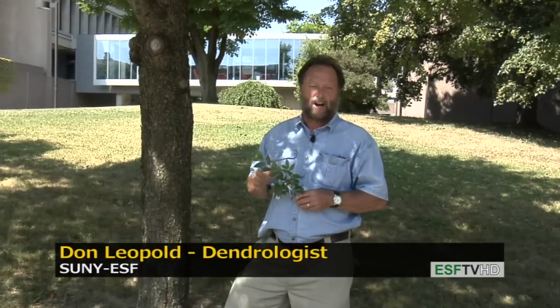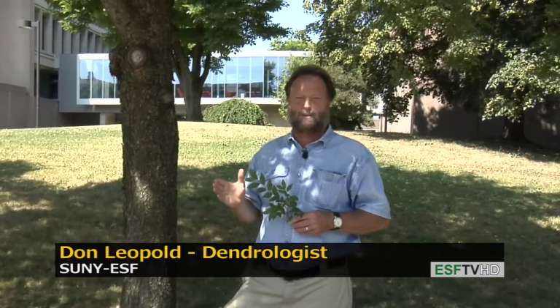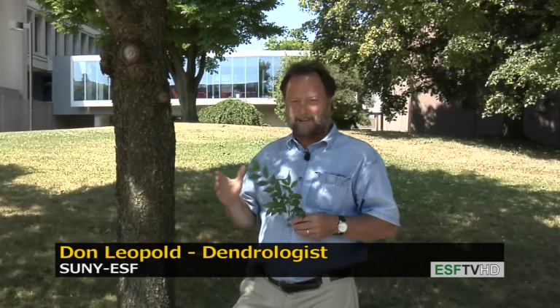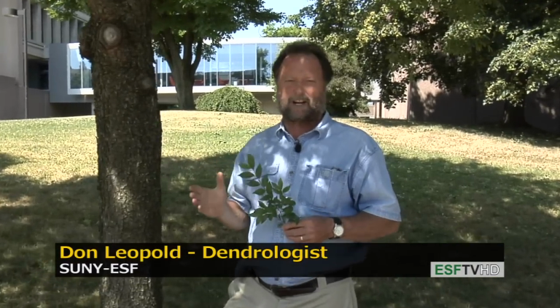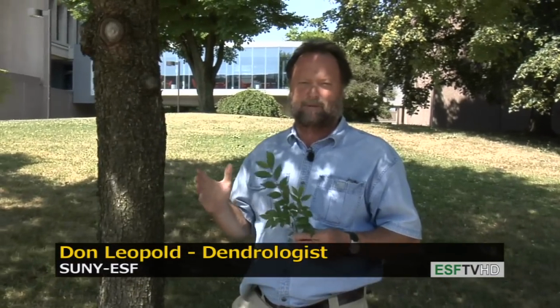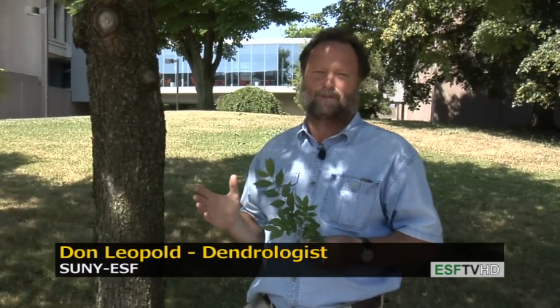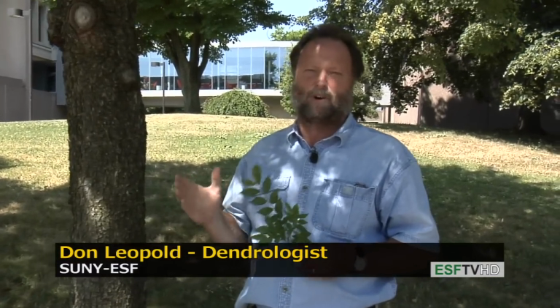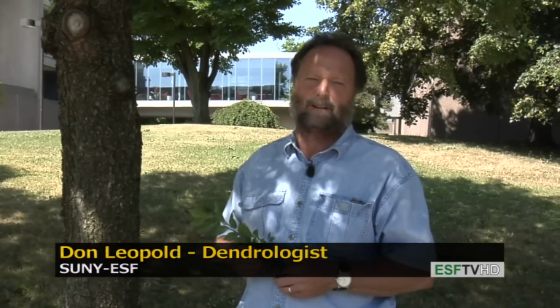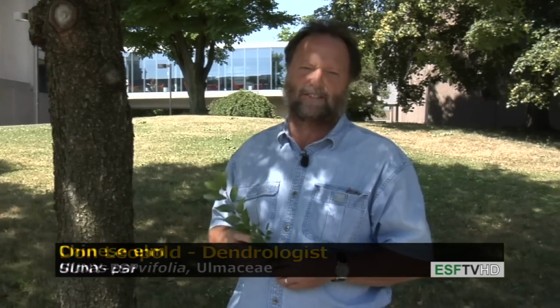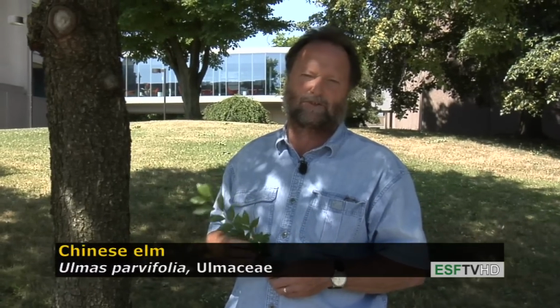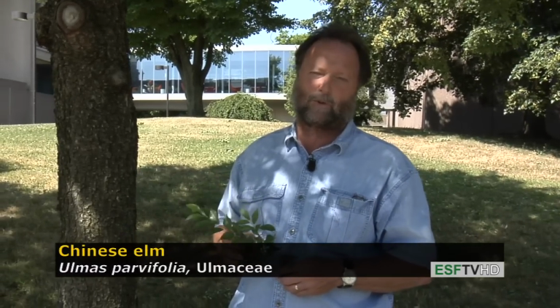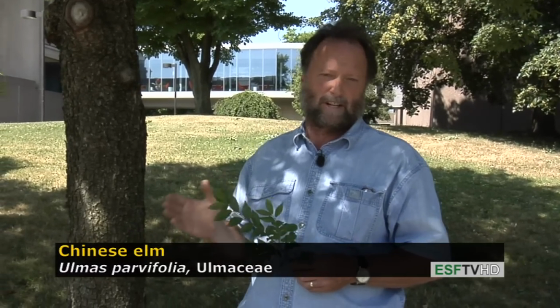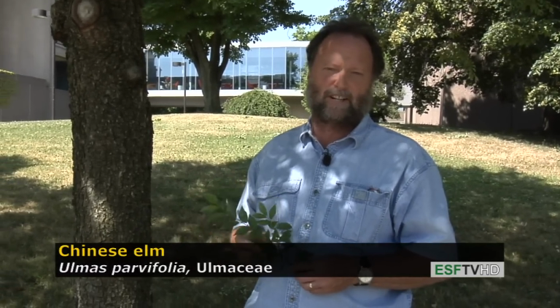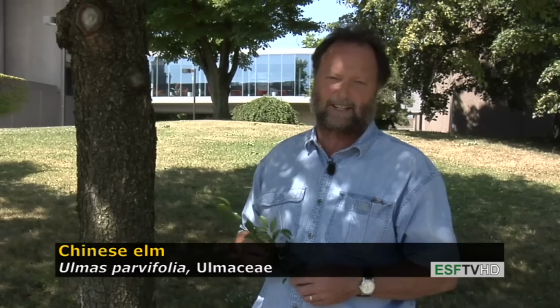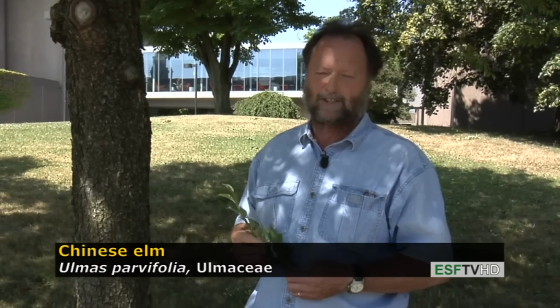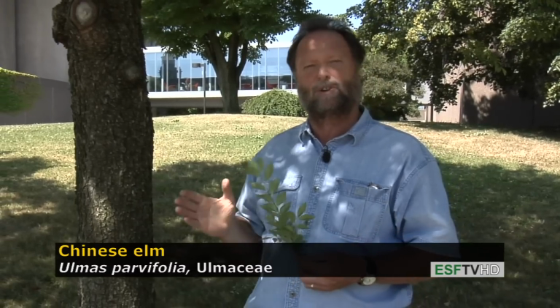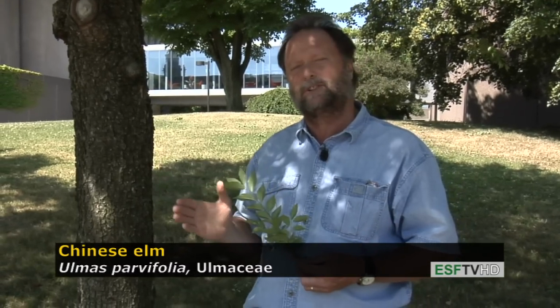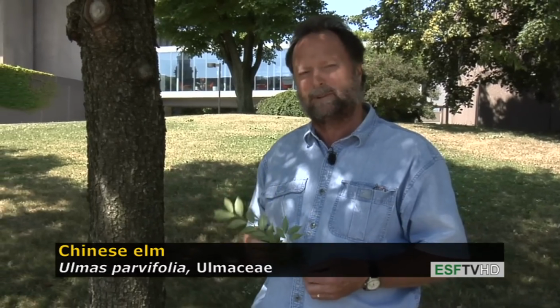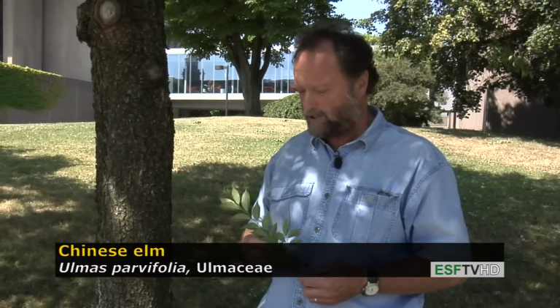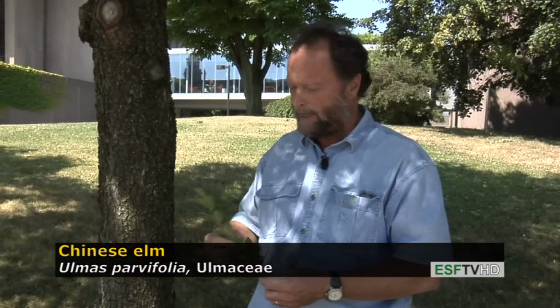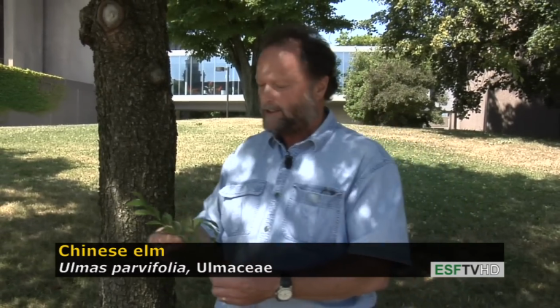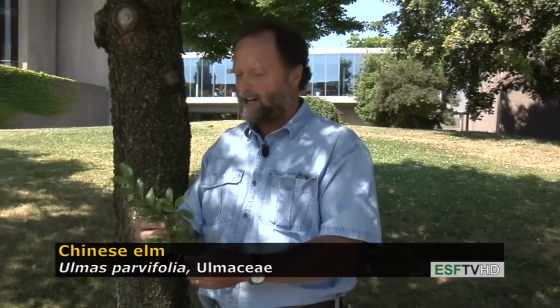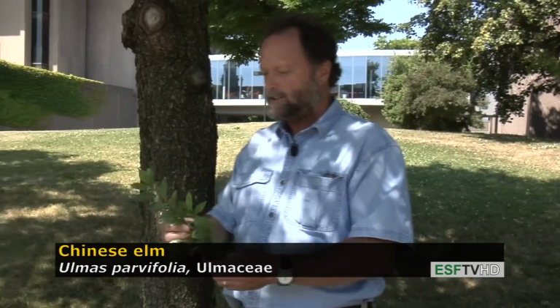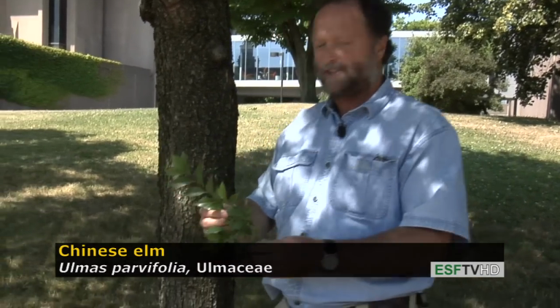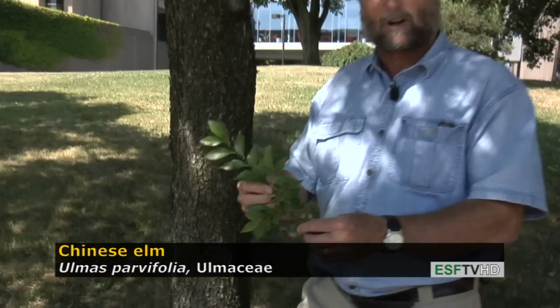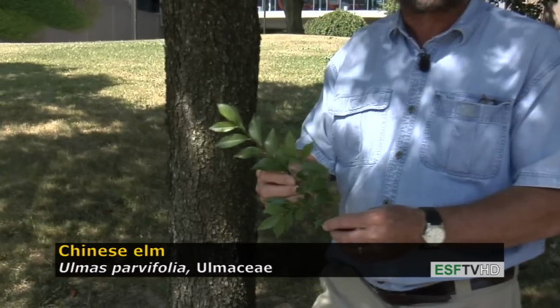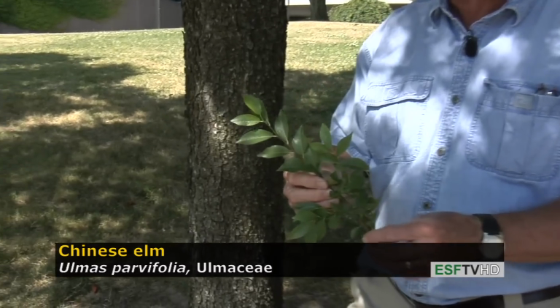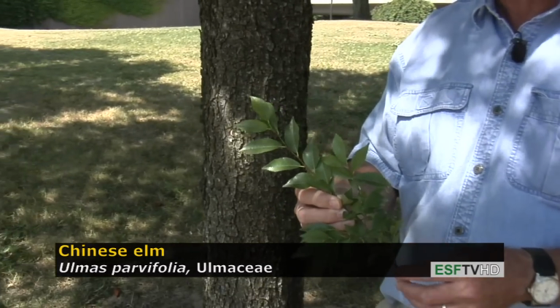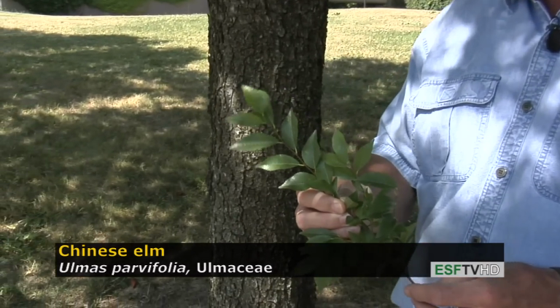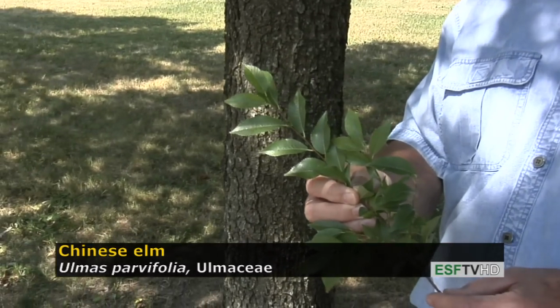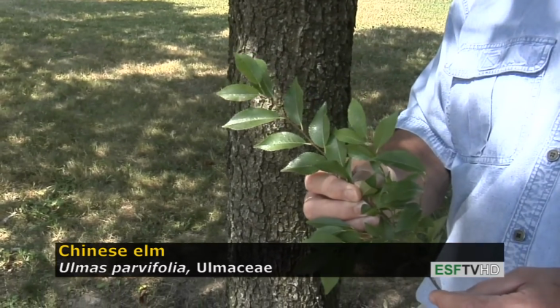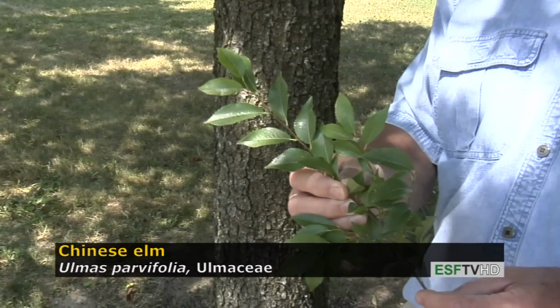Chinese Elm, native to China, is one of the most beautiful small to medium-sized non-native trees for eastern United States planting. It's especially well-suited to urban conditions. The leaves on Chinese Elm are quite small, as the scientific name parvifolia suggests.